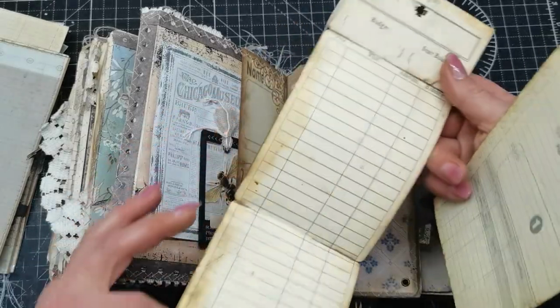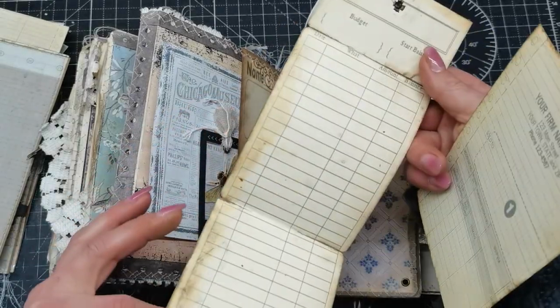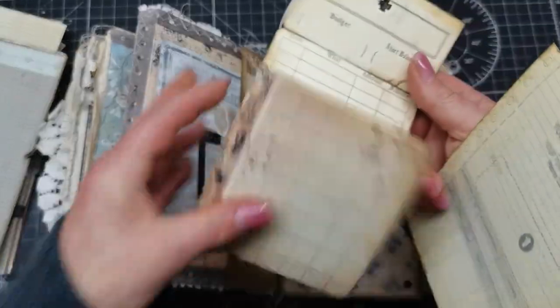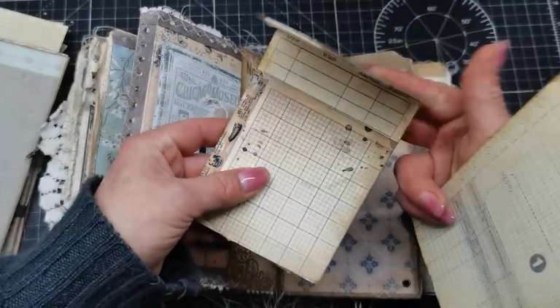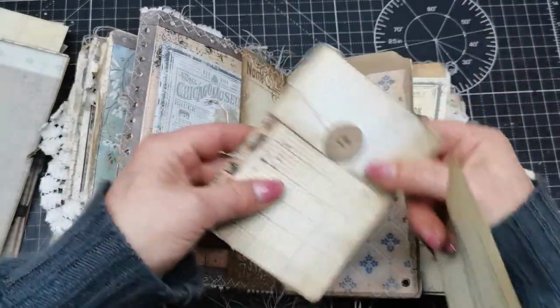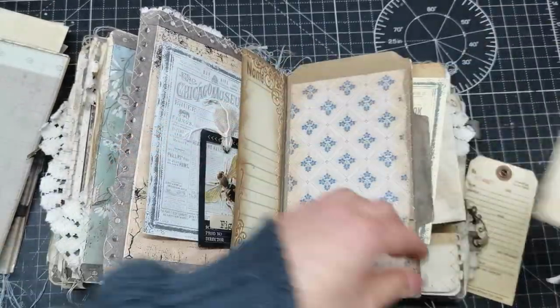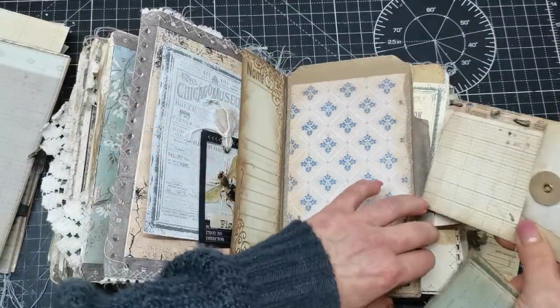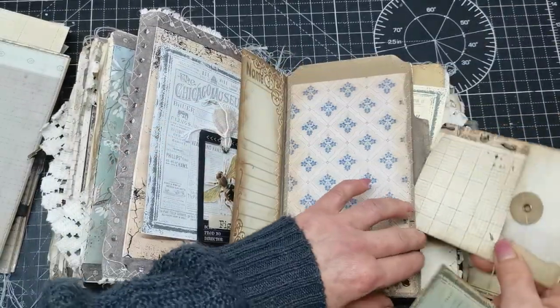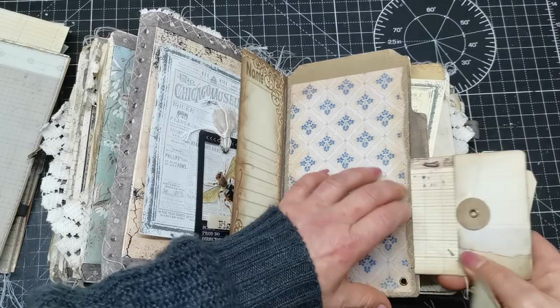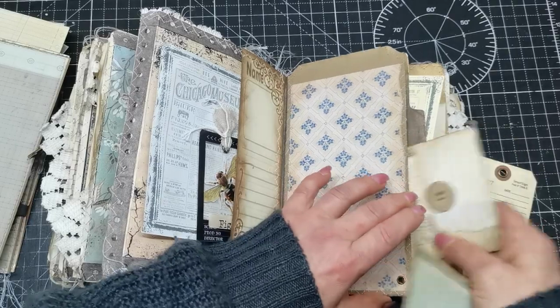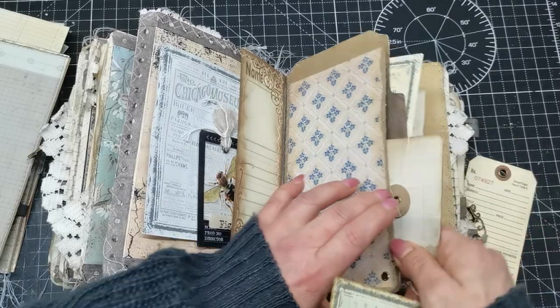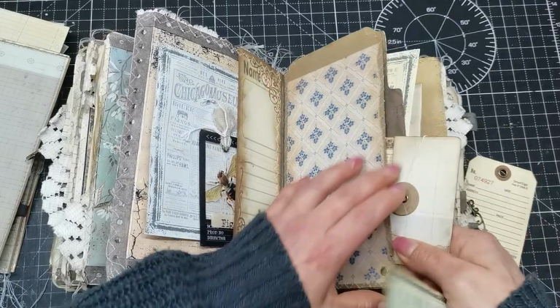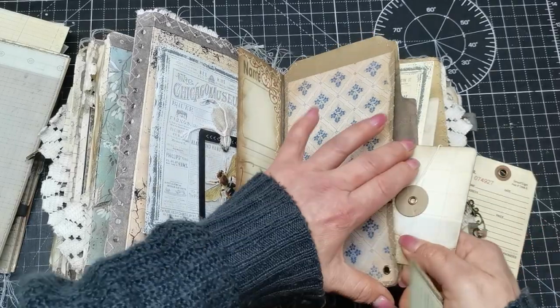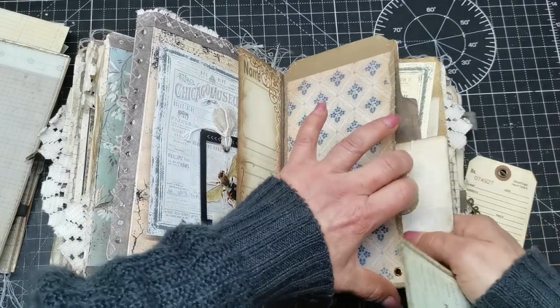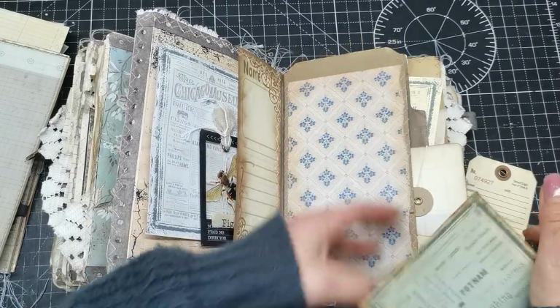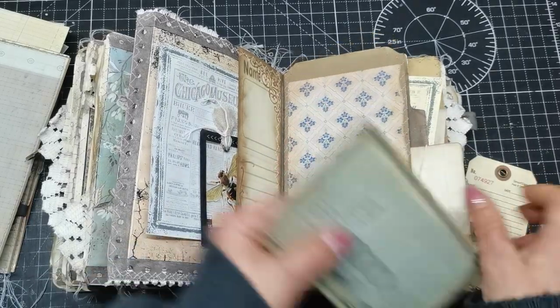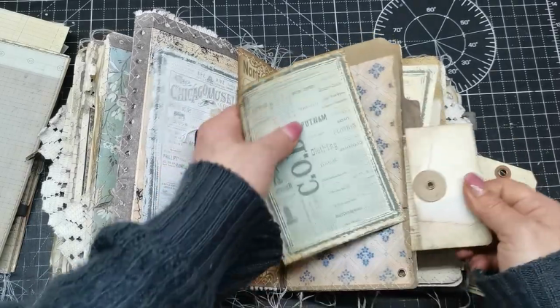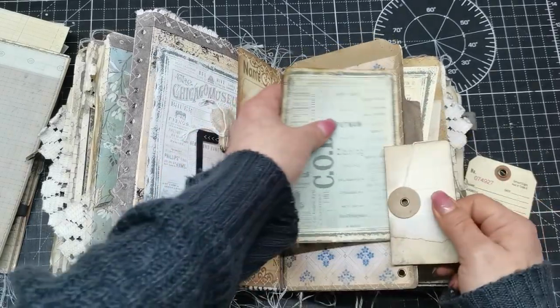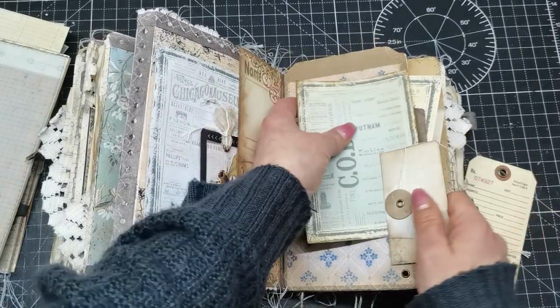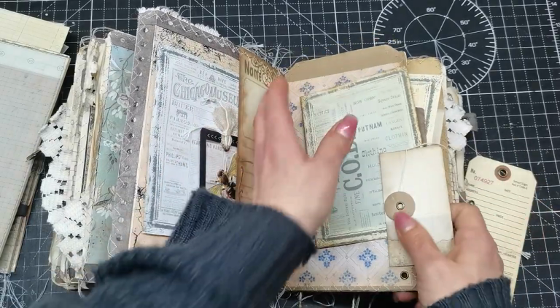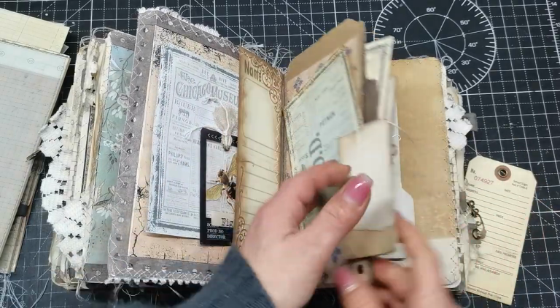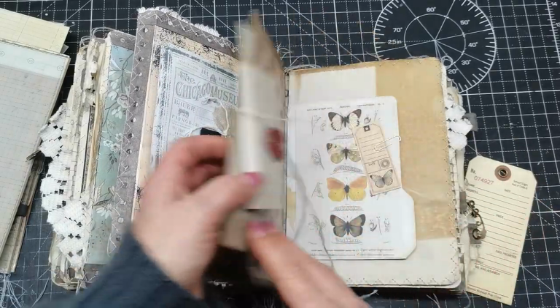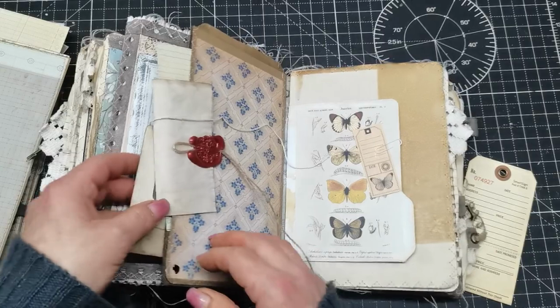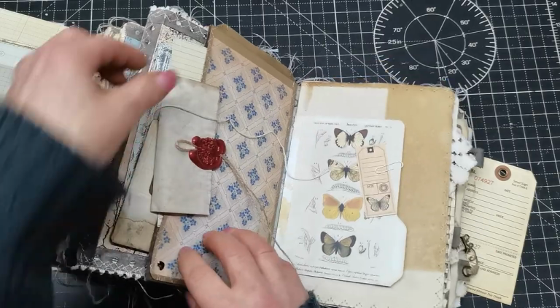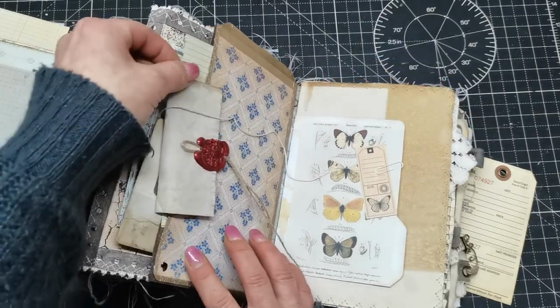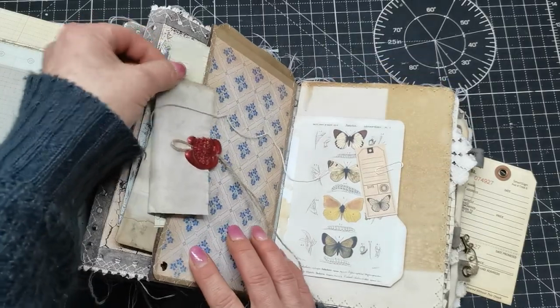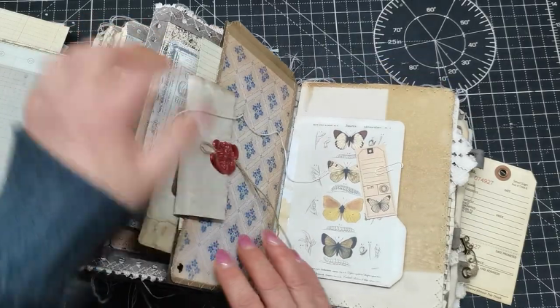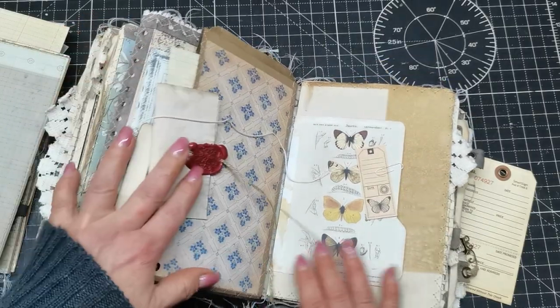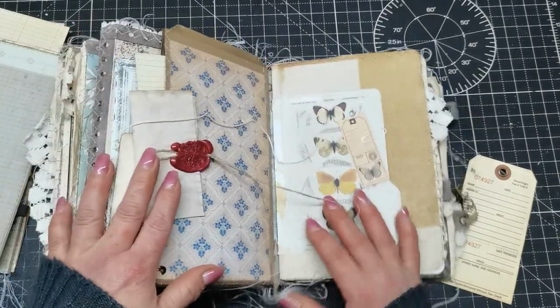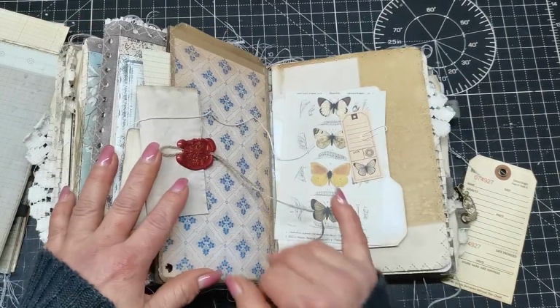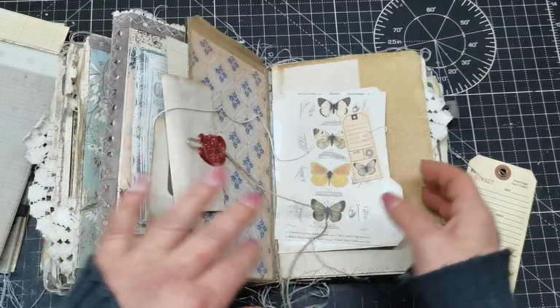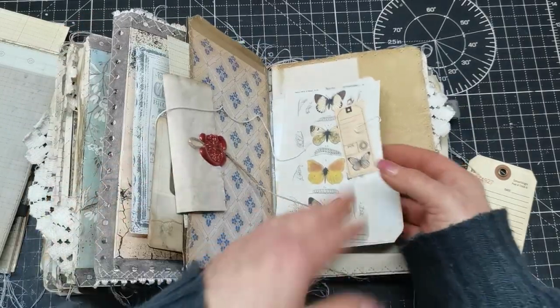There's an envelope here with a string closure held in this pocket, and another ephemera there.